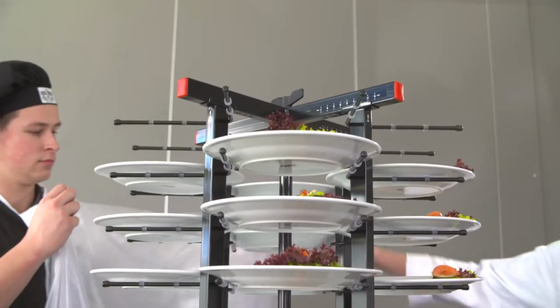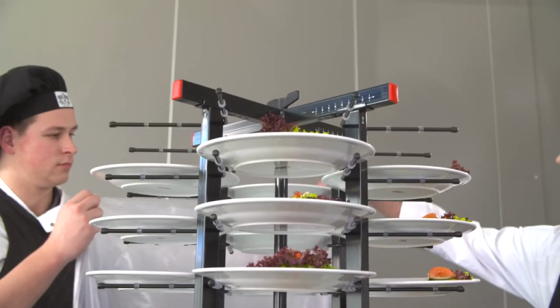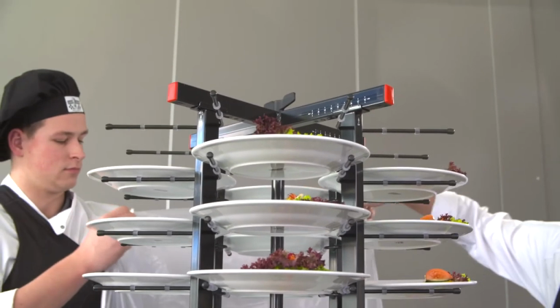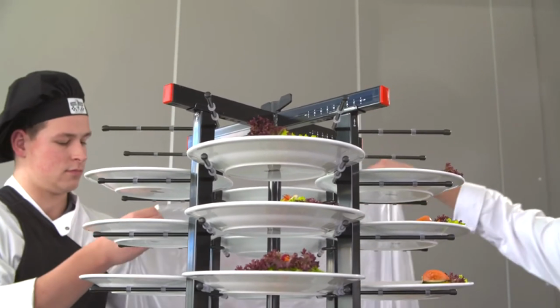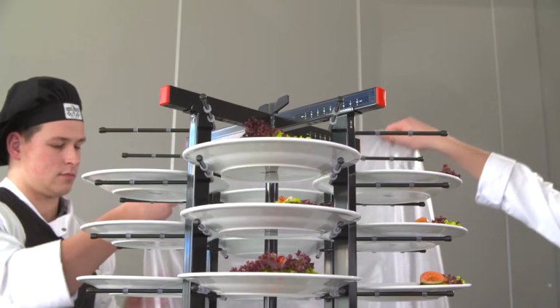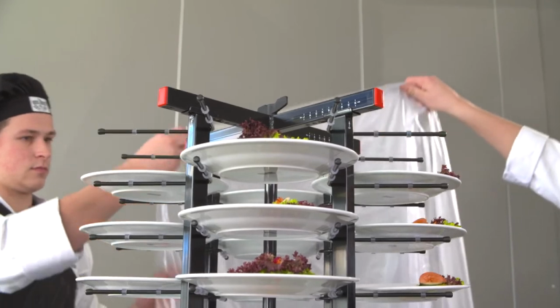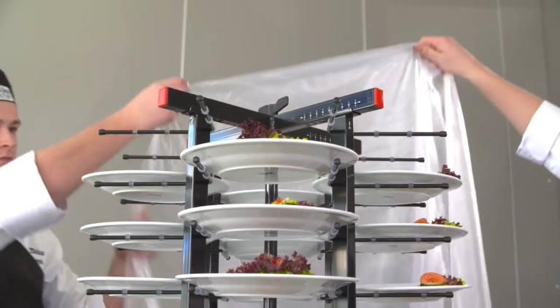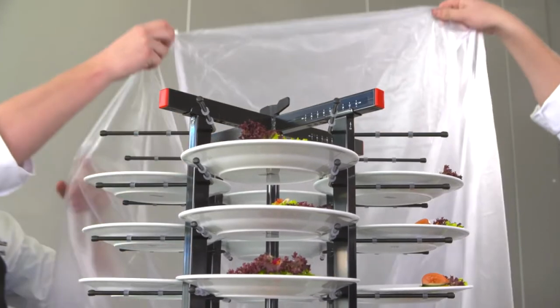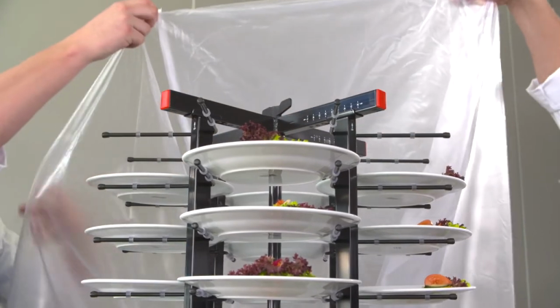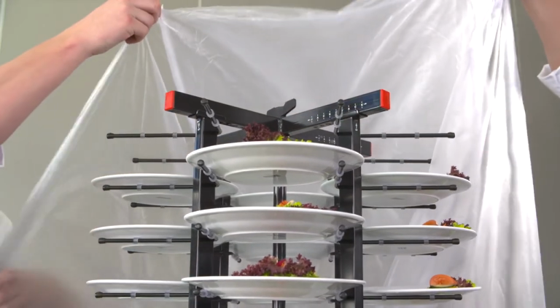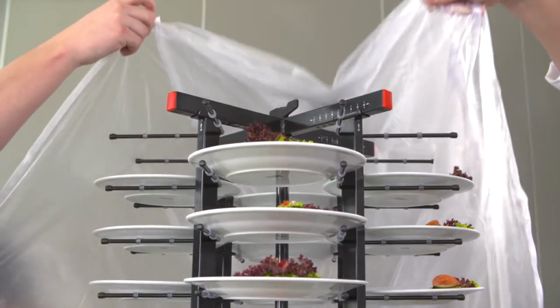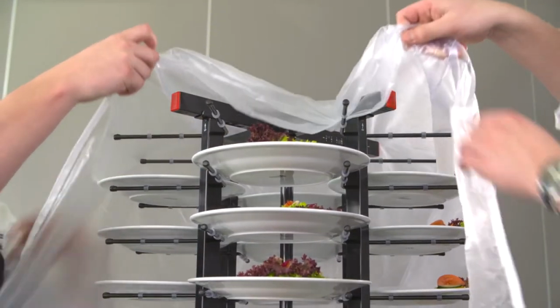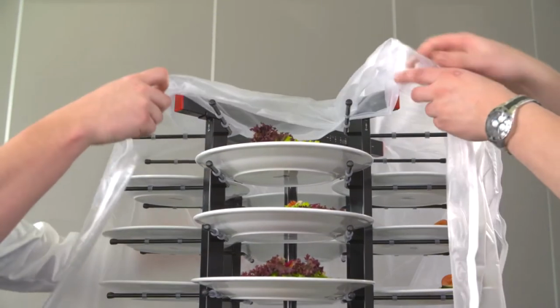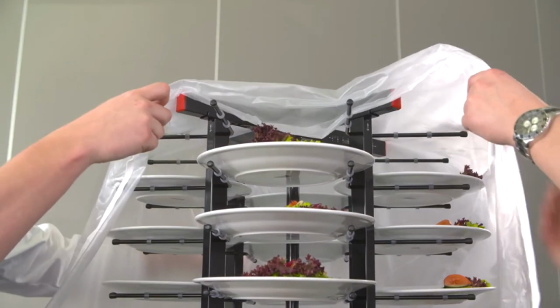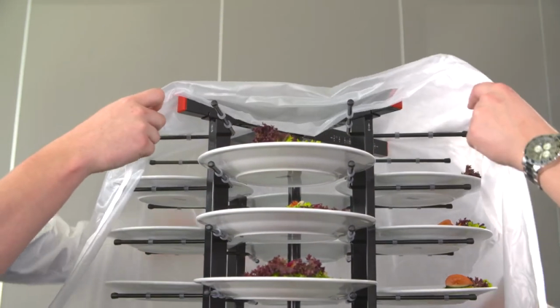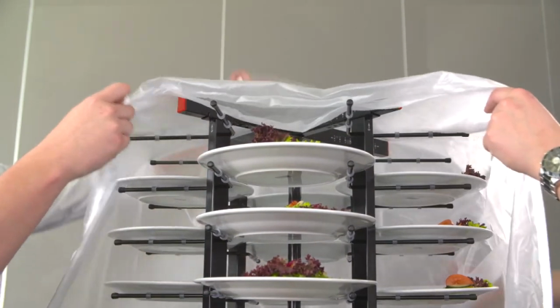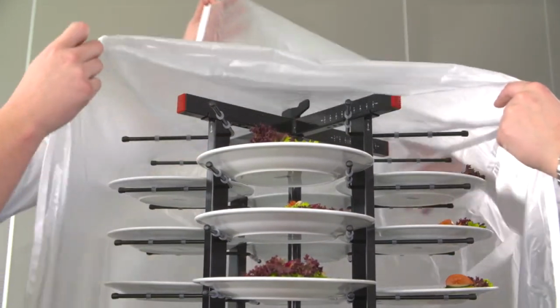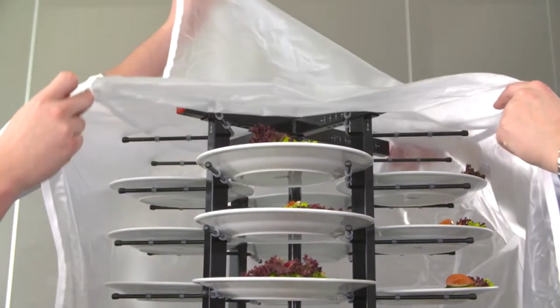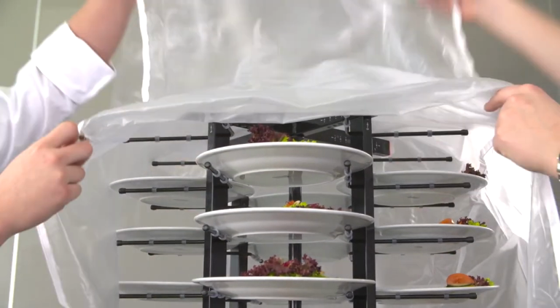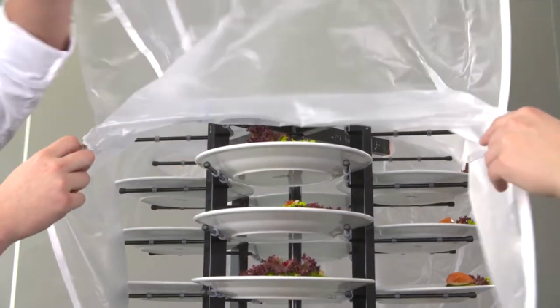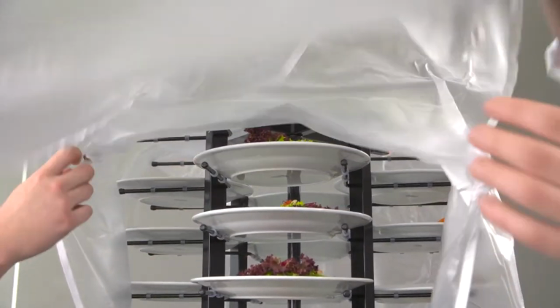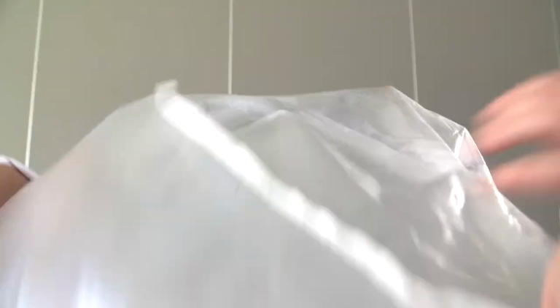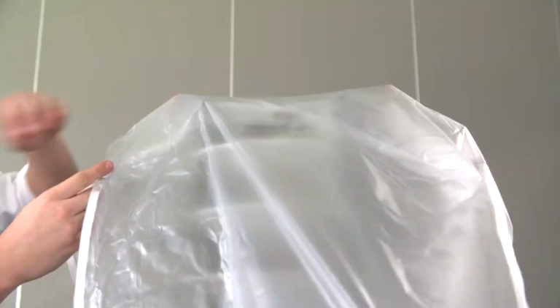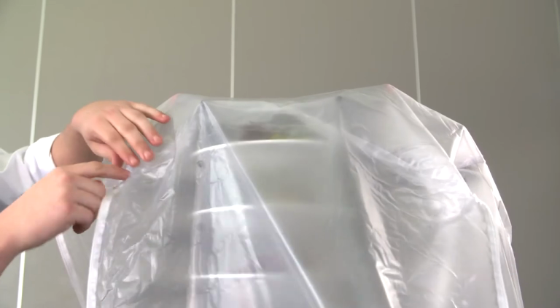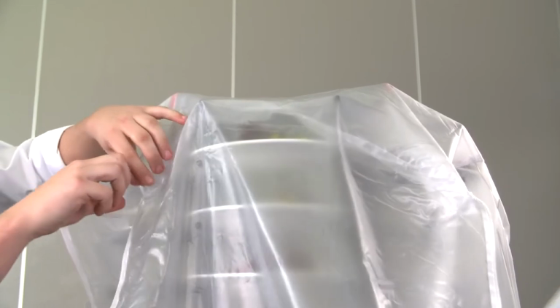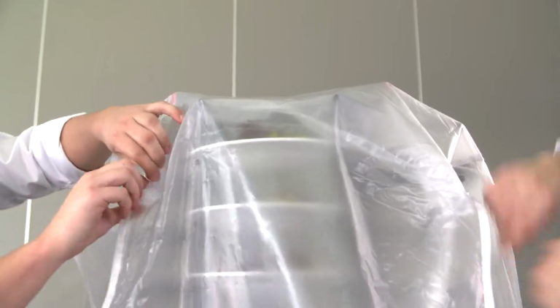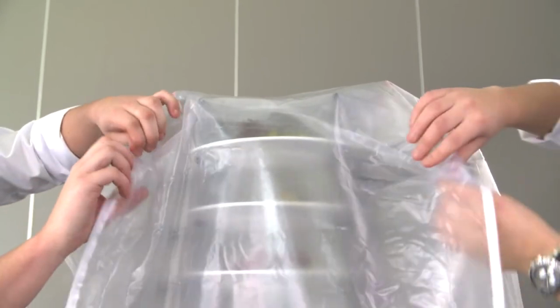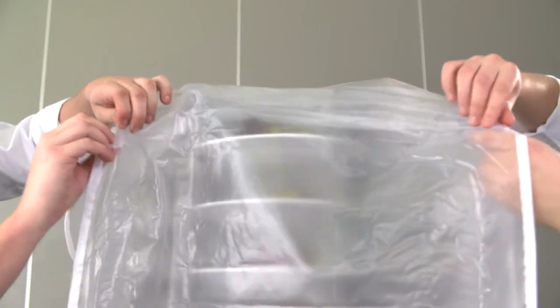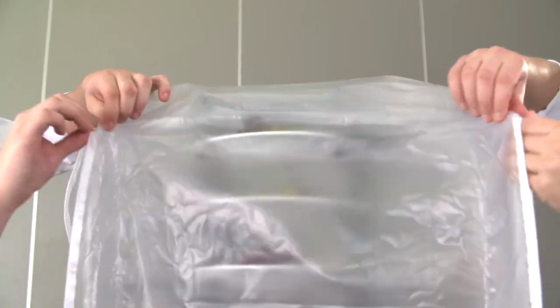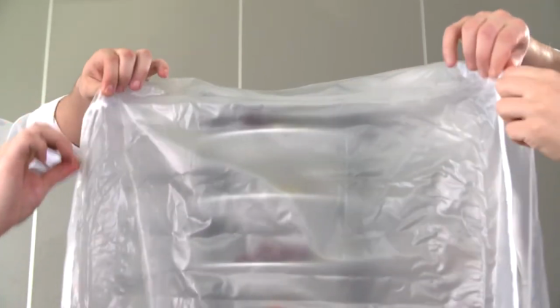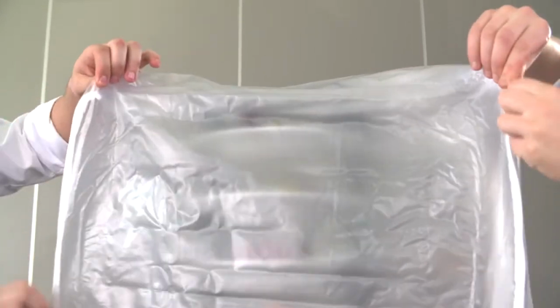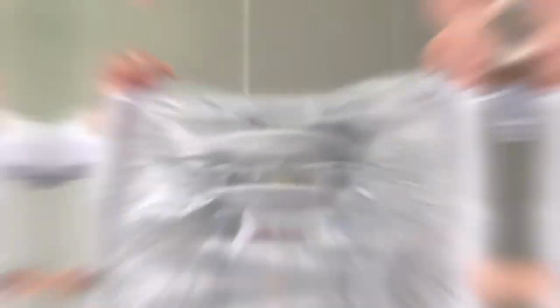The plastic cover, suitable for the mobile models, protects prepared food in transit and keeps food fresh for longer in cold storage.